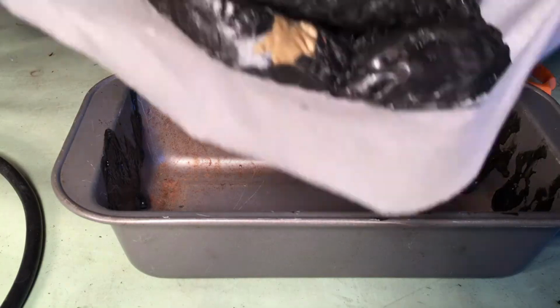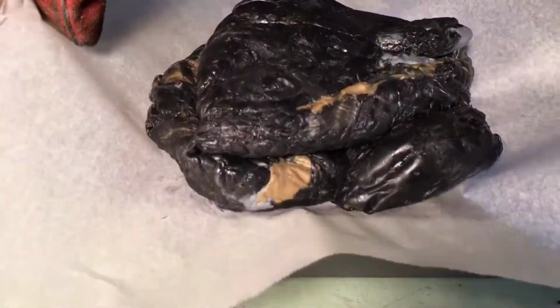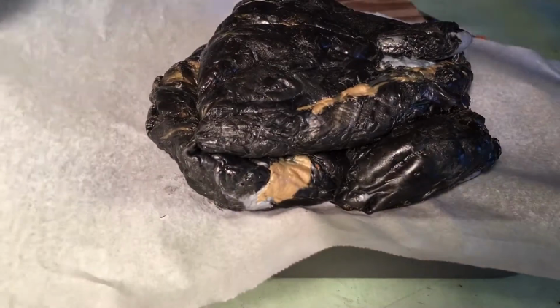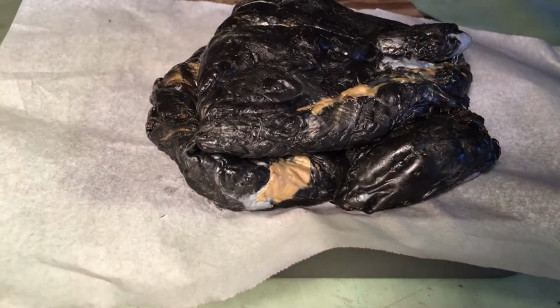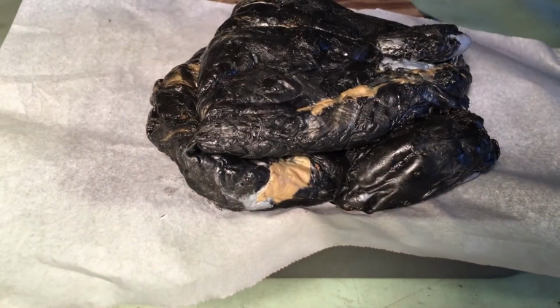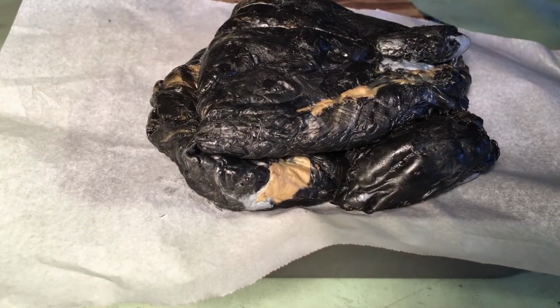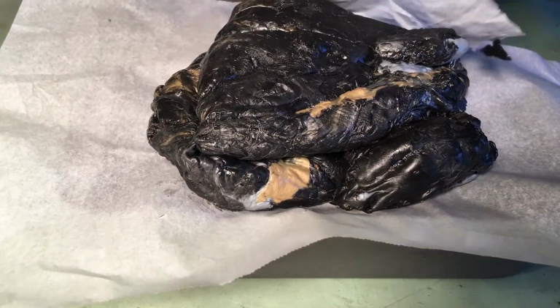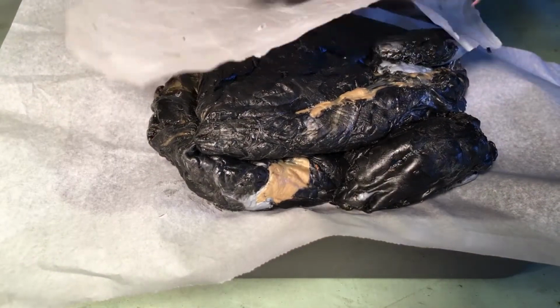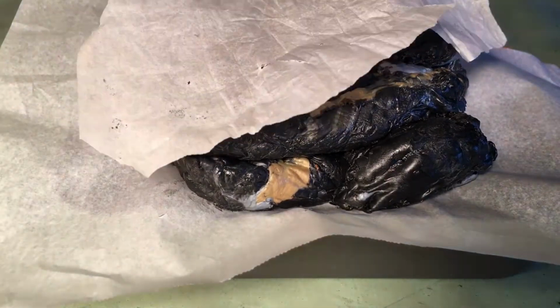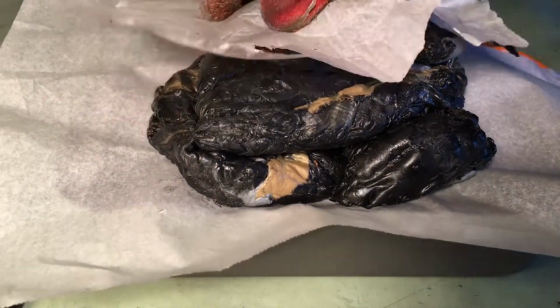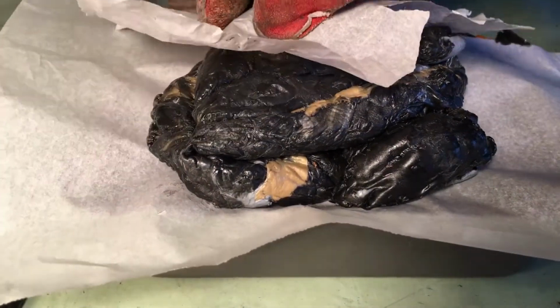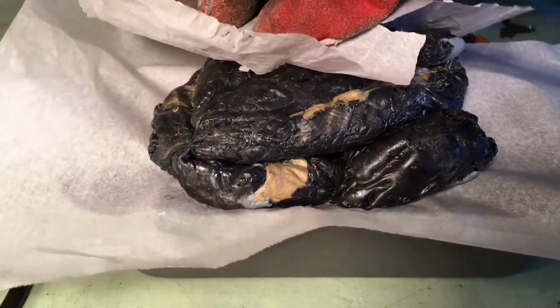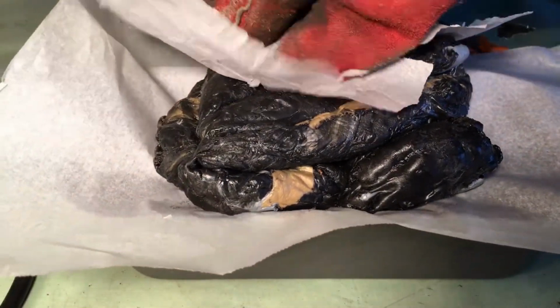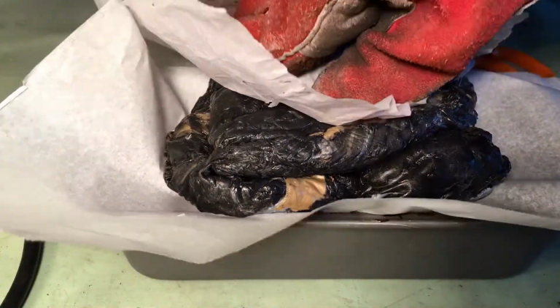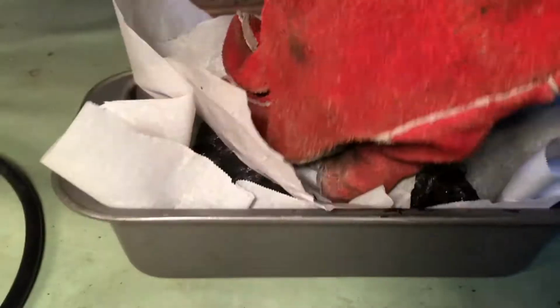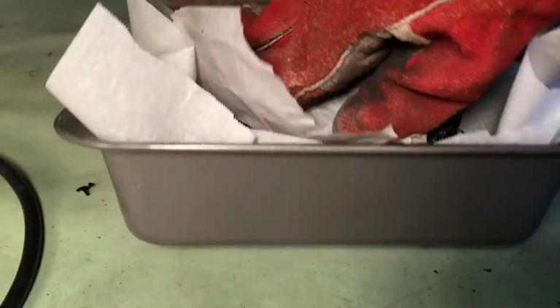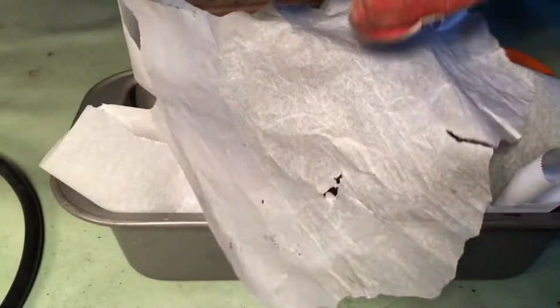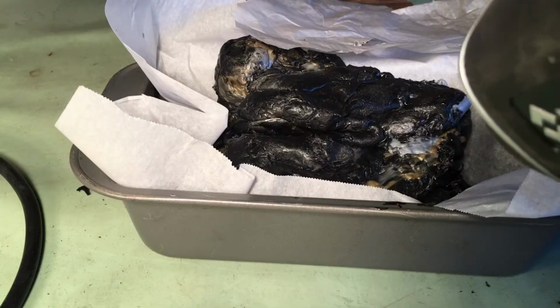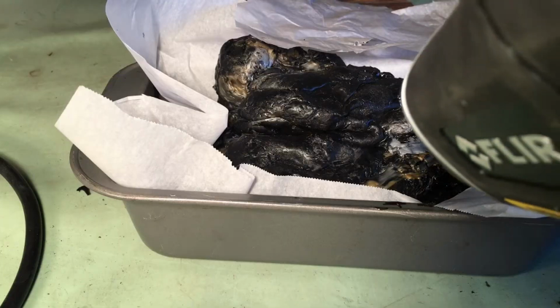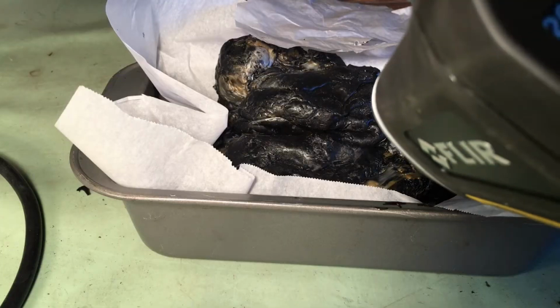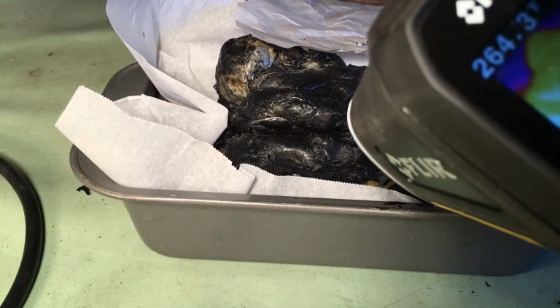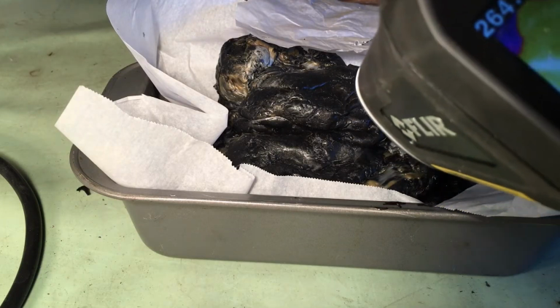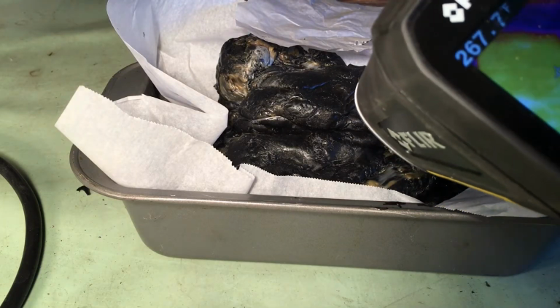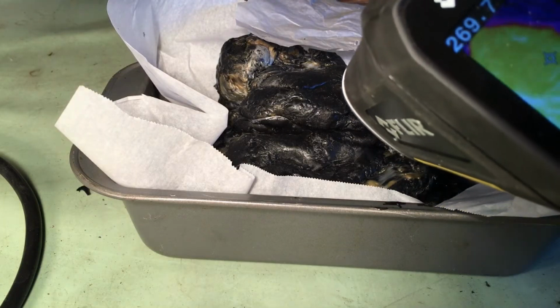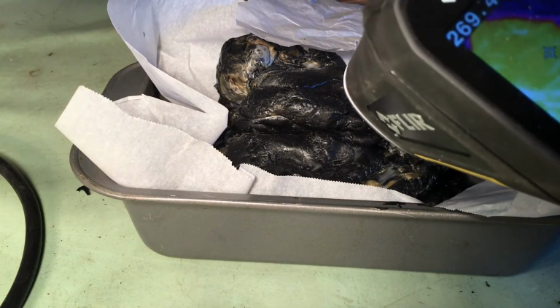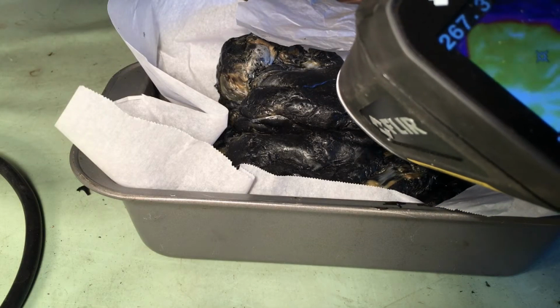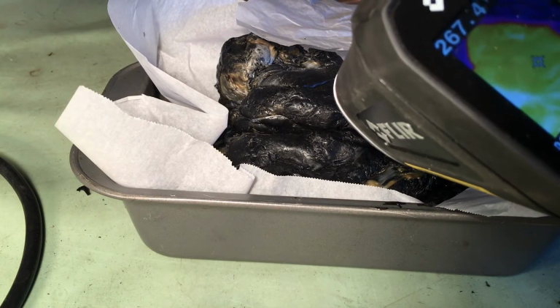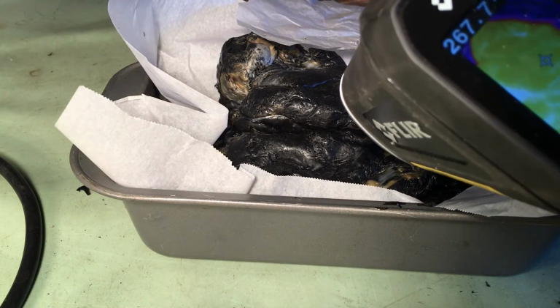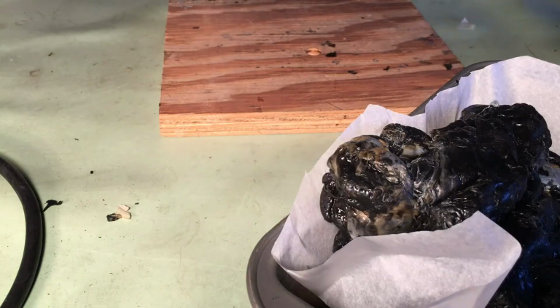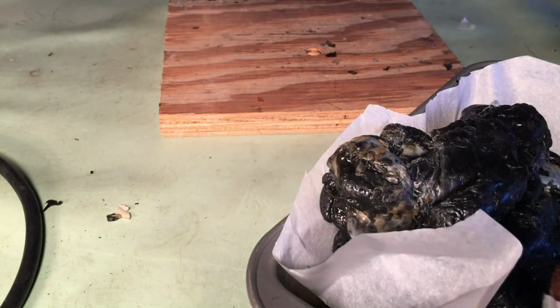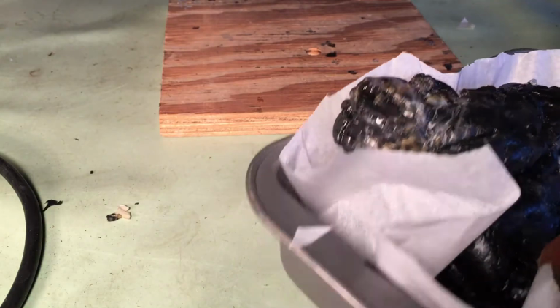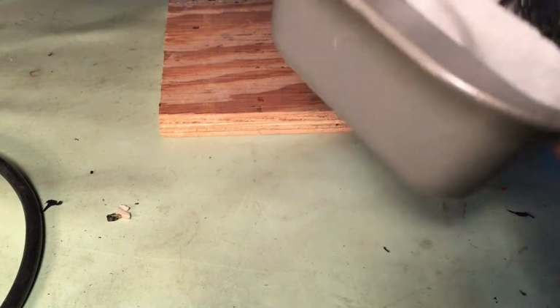The mass has cooled to a point where it's no longer workable, so we'll go back in the oven to get back up to our target temperature of 350 degrees Fahrenheit.